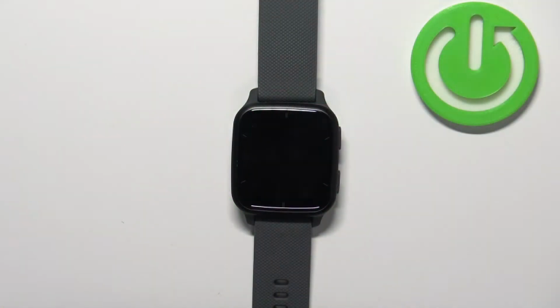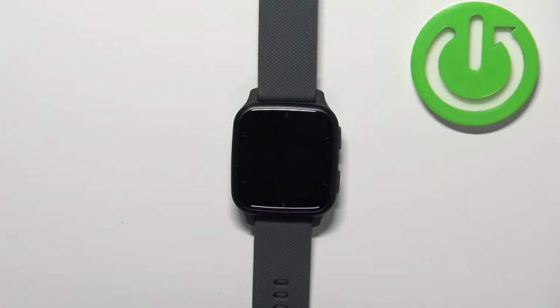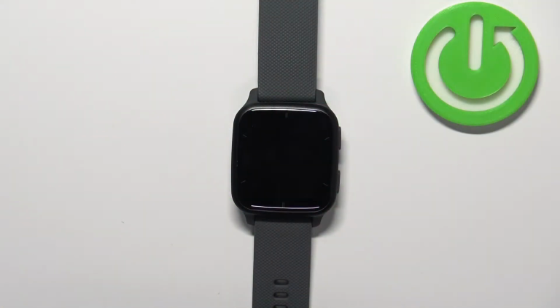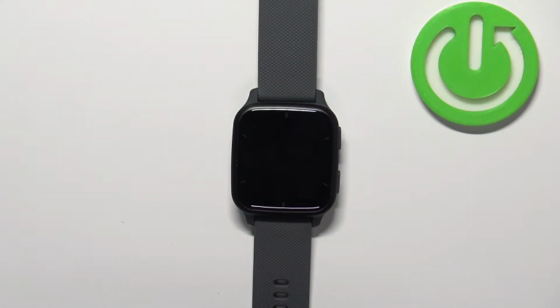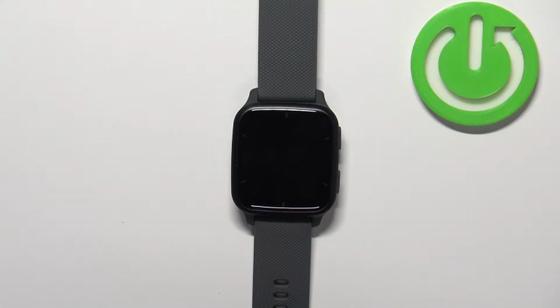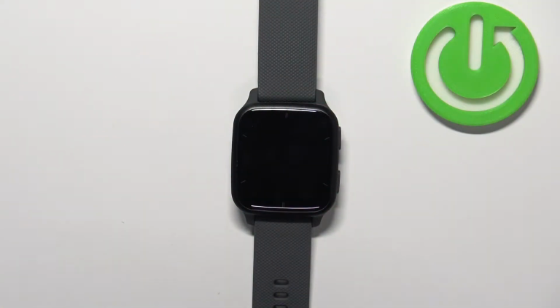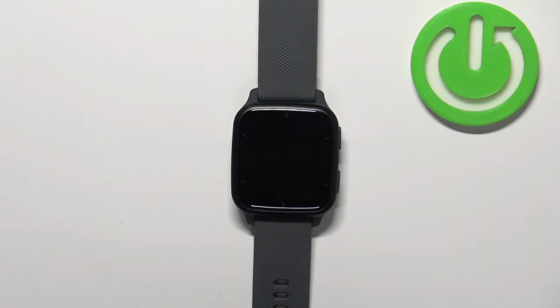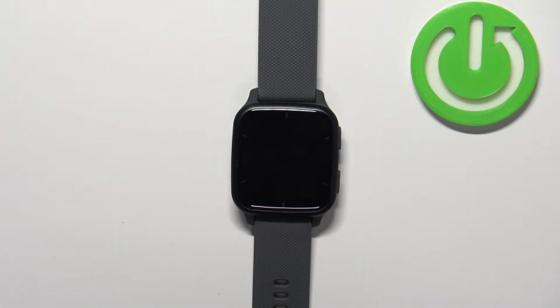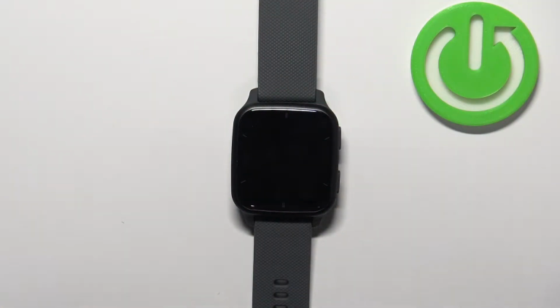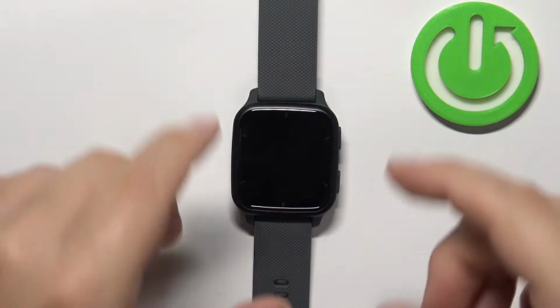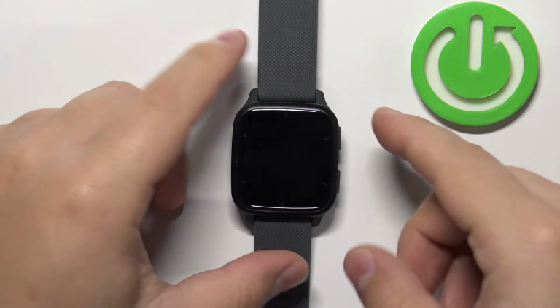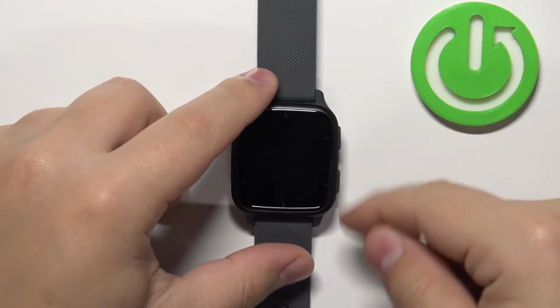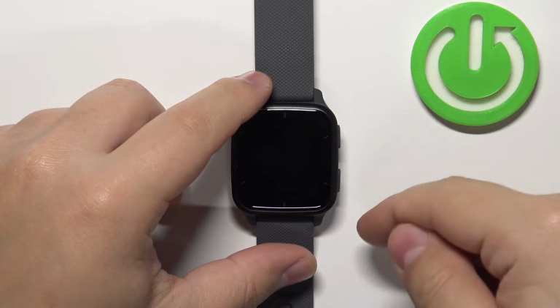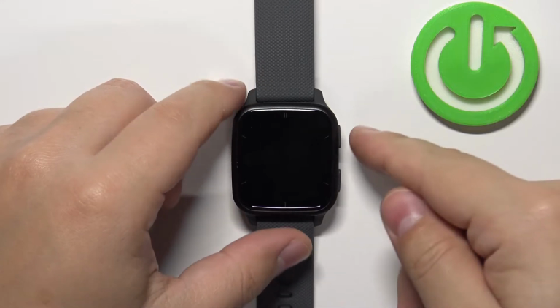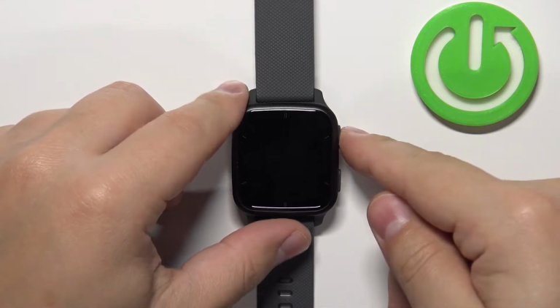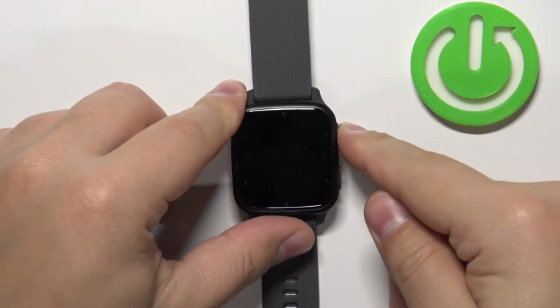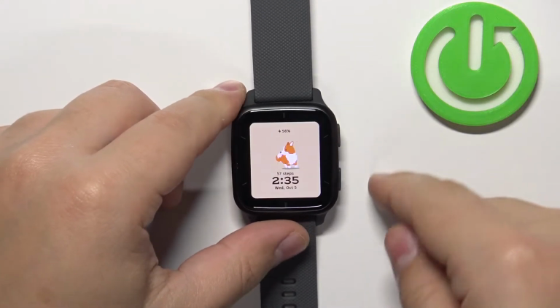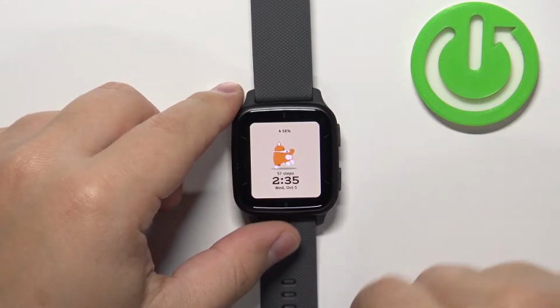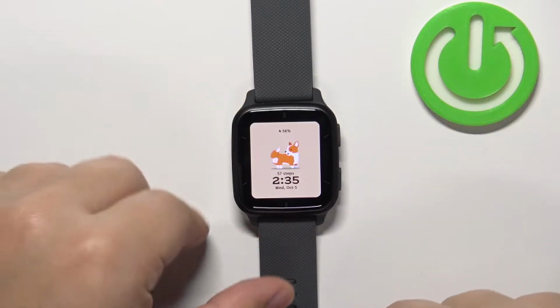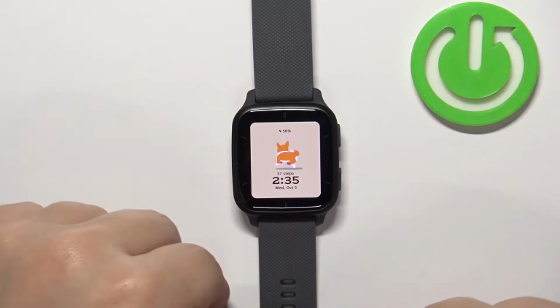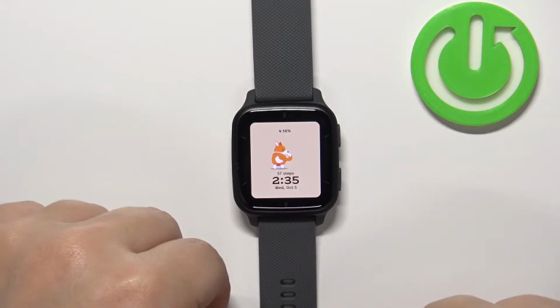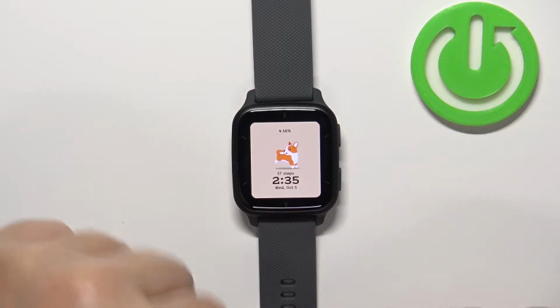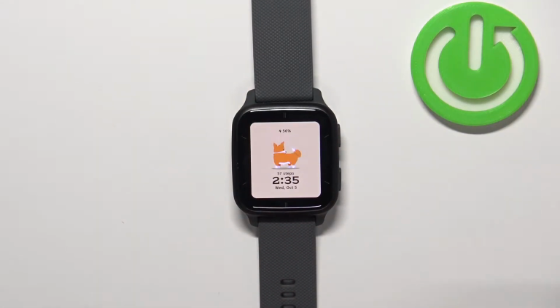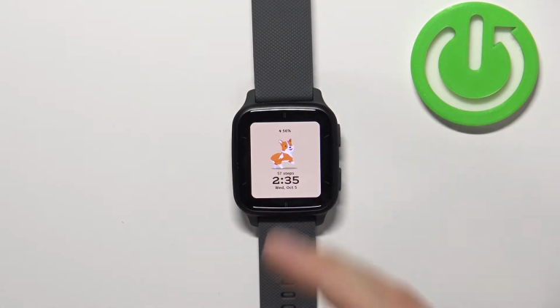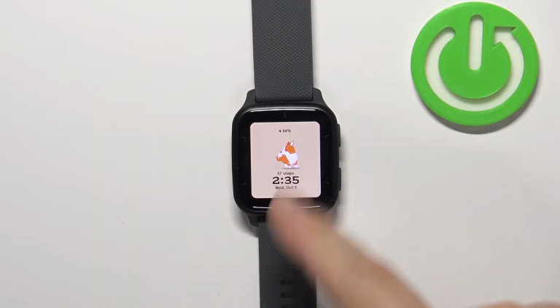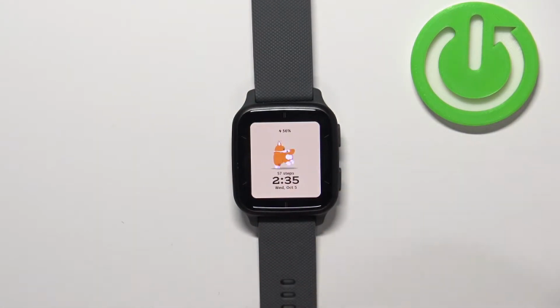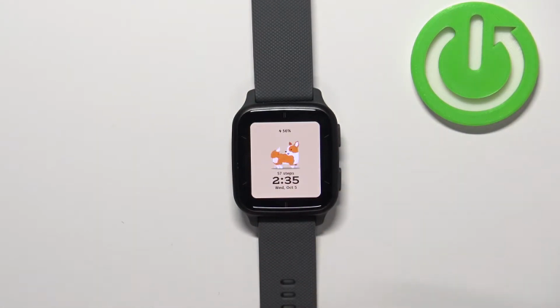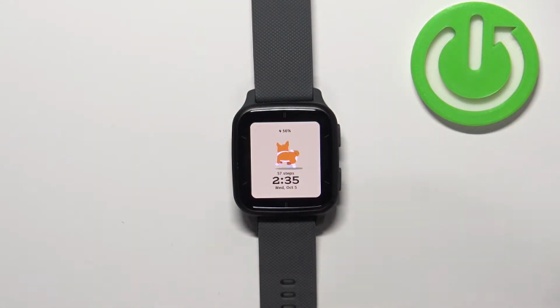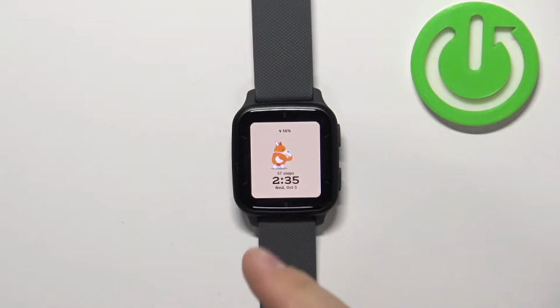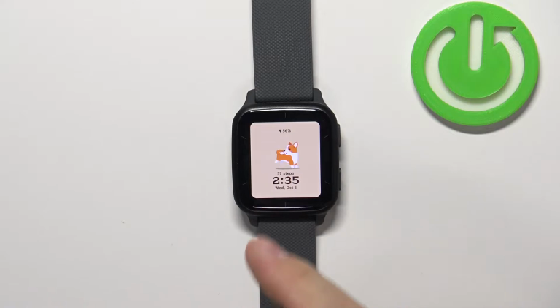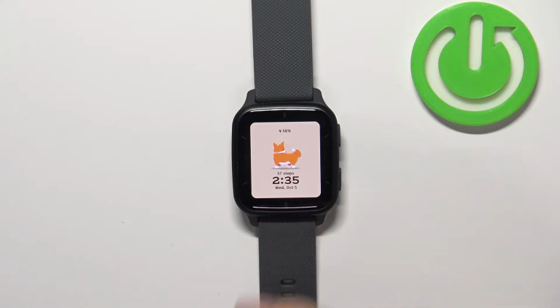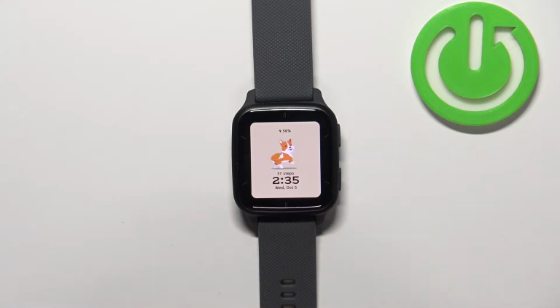First we need to wake up the screen on our watch, and you can do it by pressing any of the buttons. Once you wake up the screen you should see the home screen on your watch, basically the current watch face.